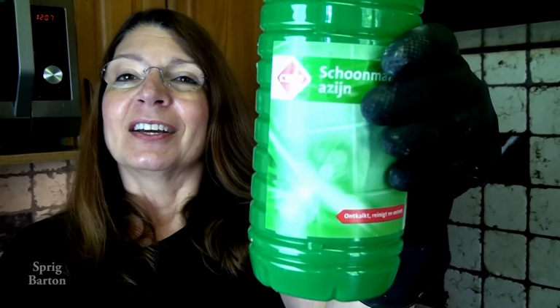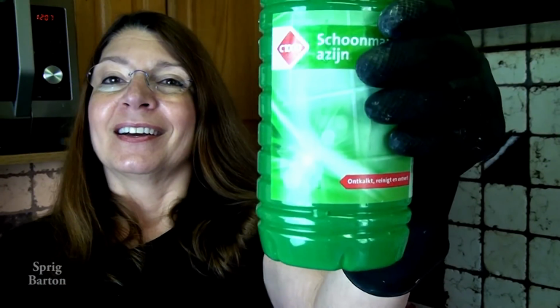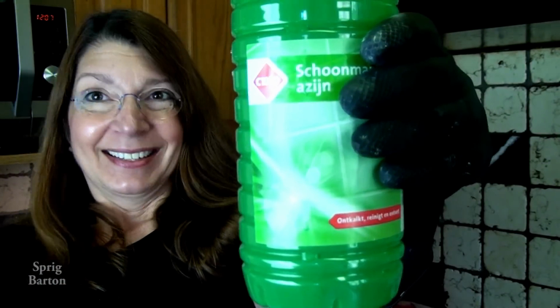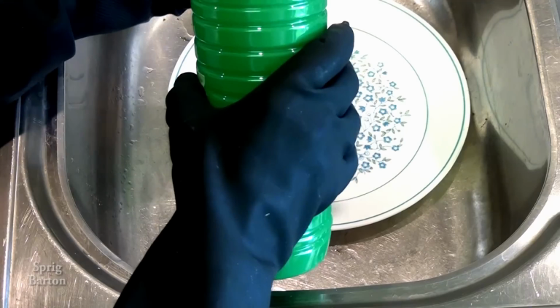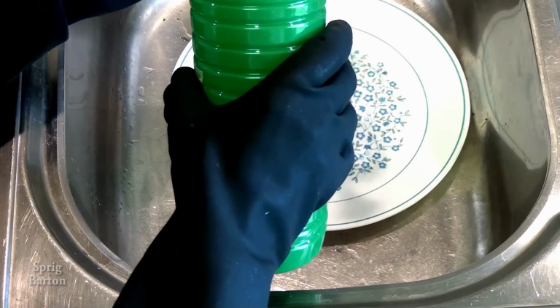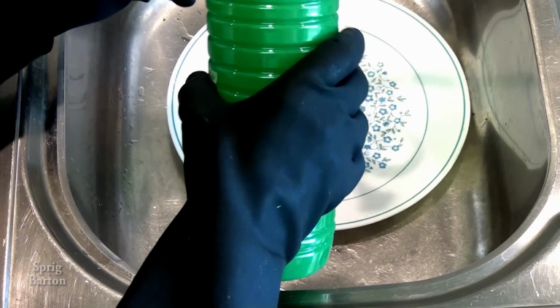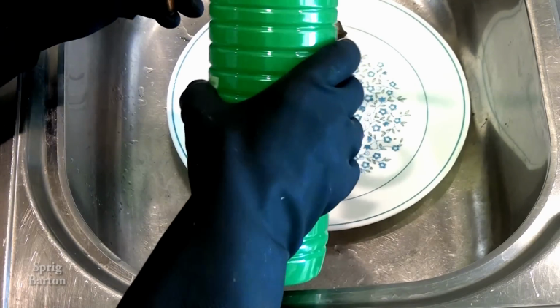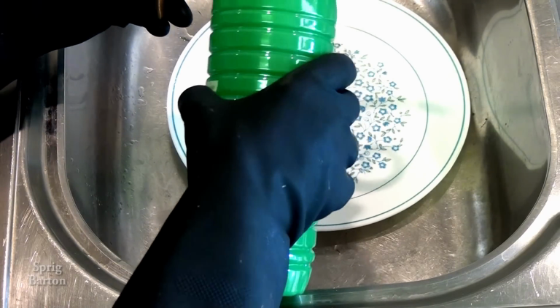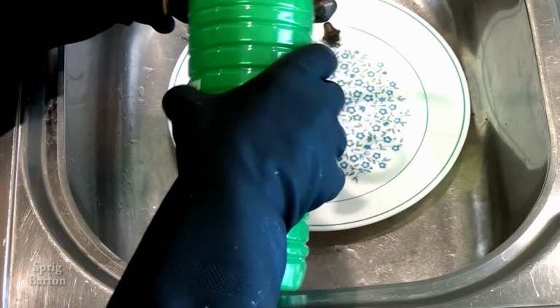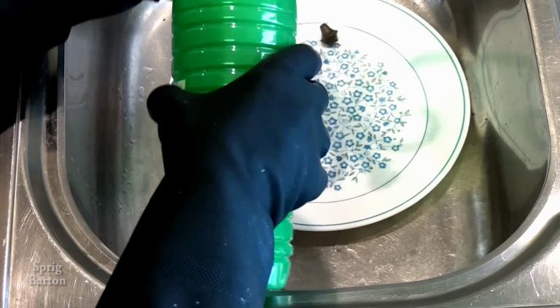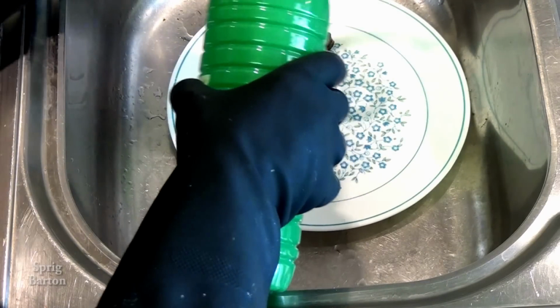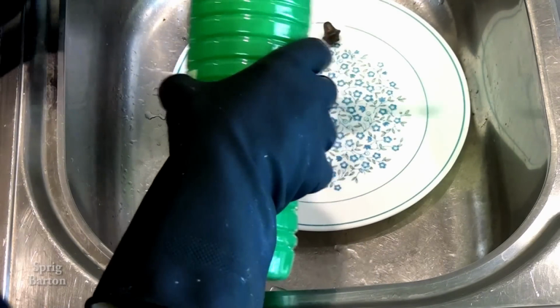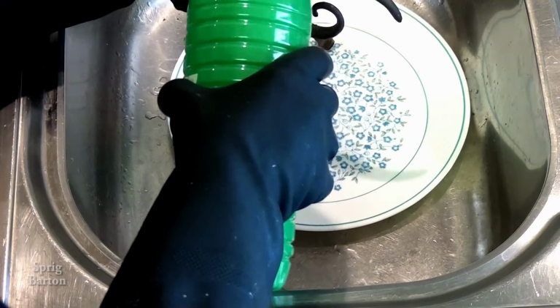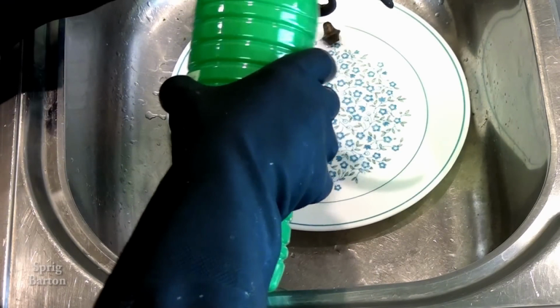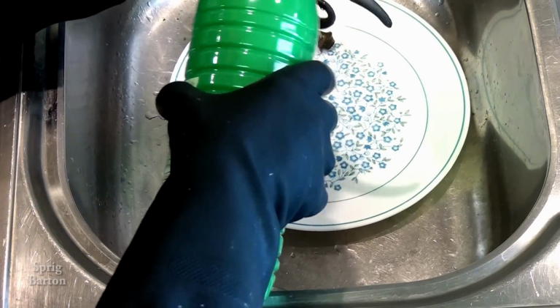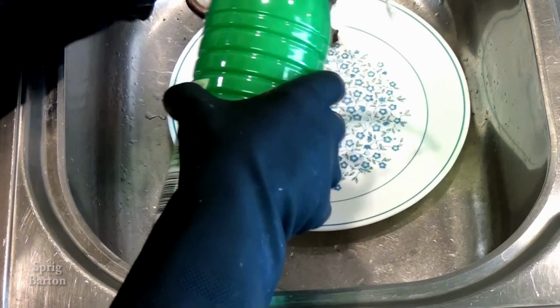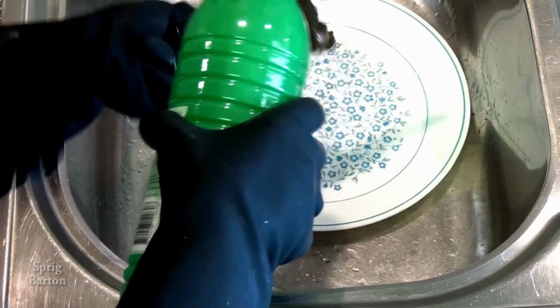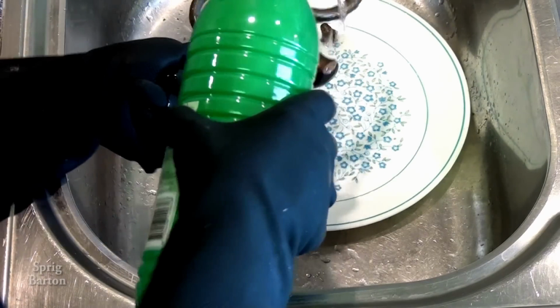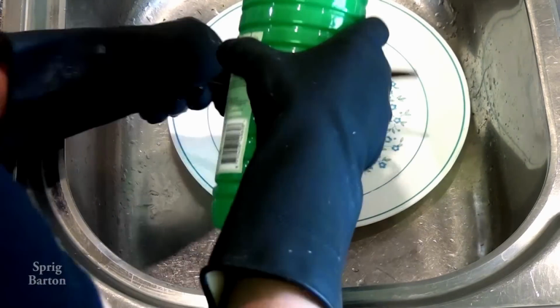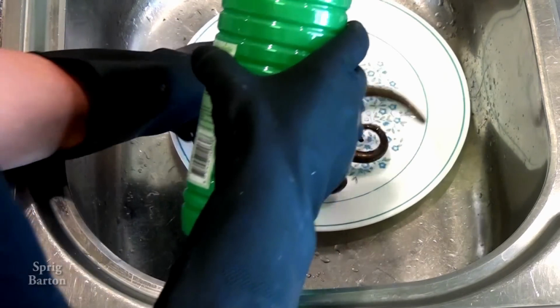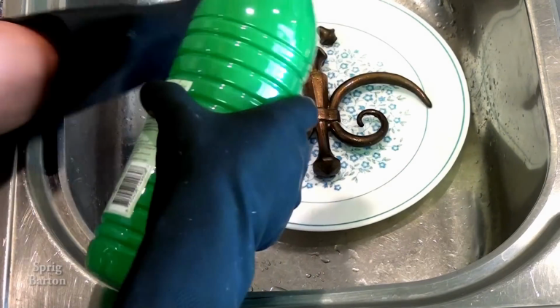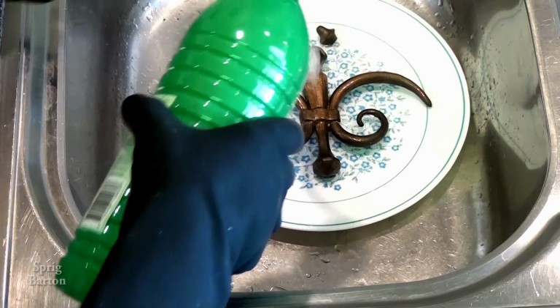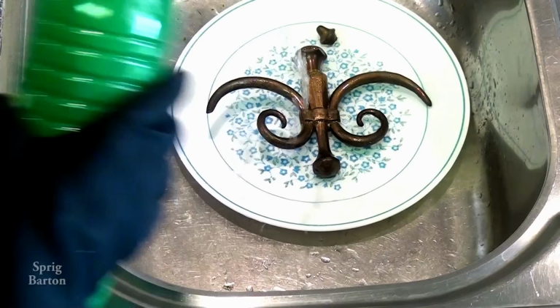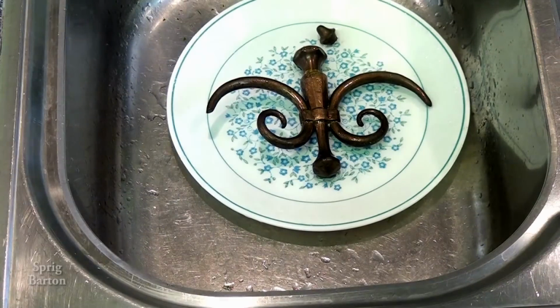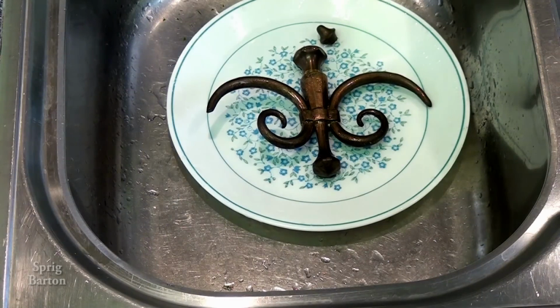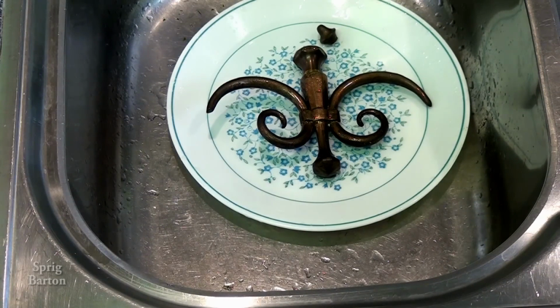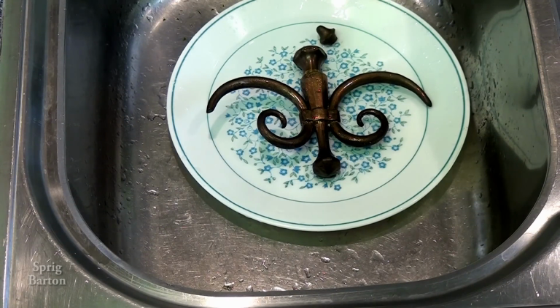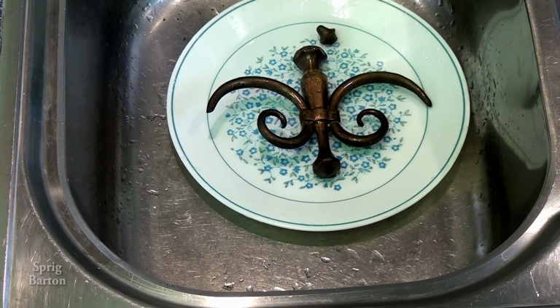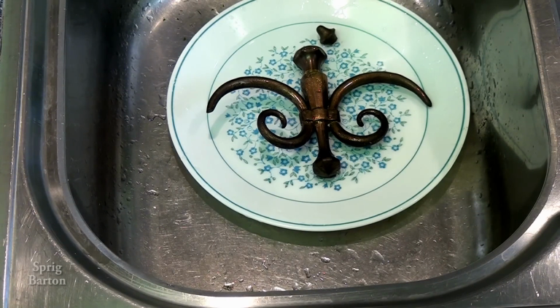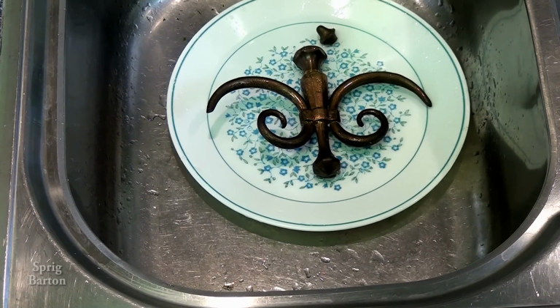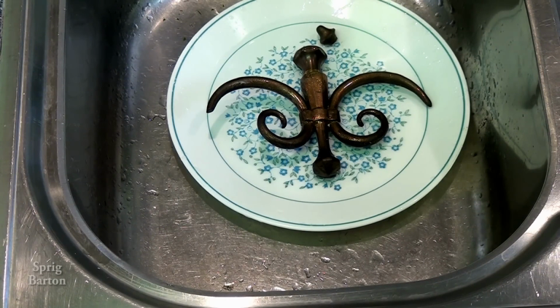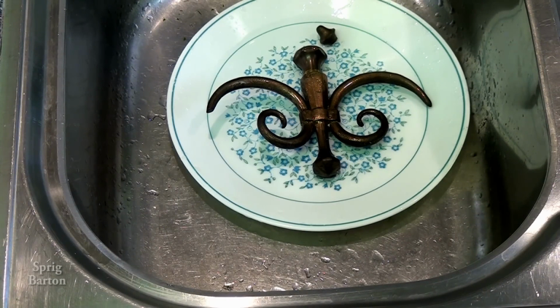Vinegar! That's what it is, vinegar. I put vinegar all over the brass. Oh, and it just loves it, doesn't it? Look, sitting there smiling at me. I love vinegar.